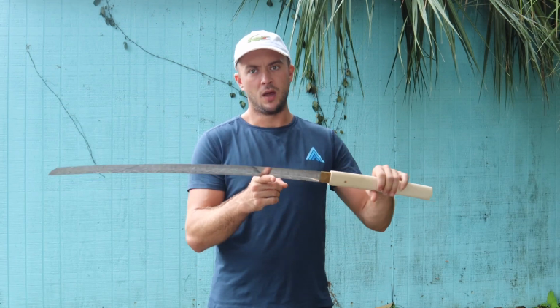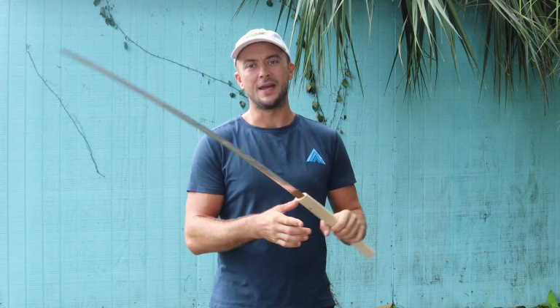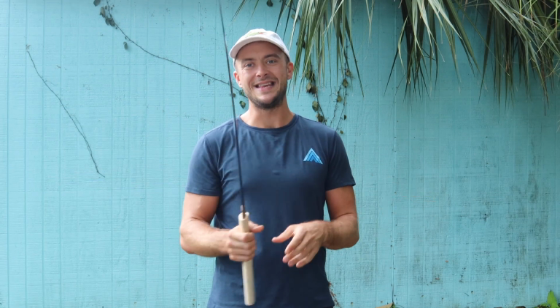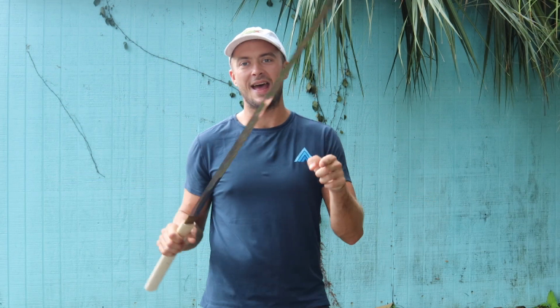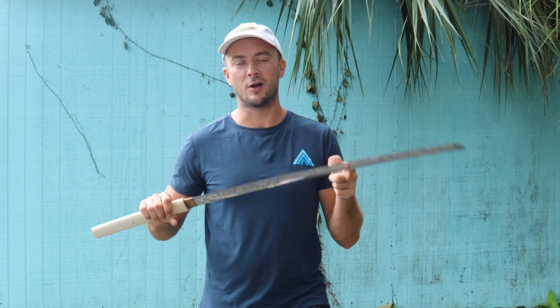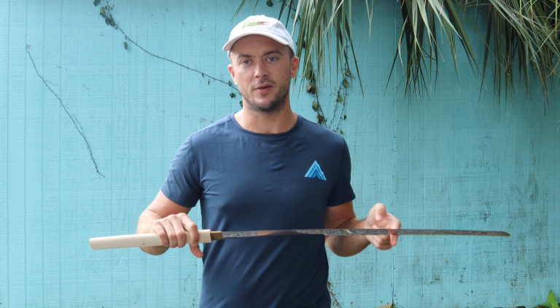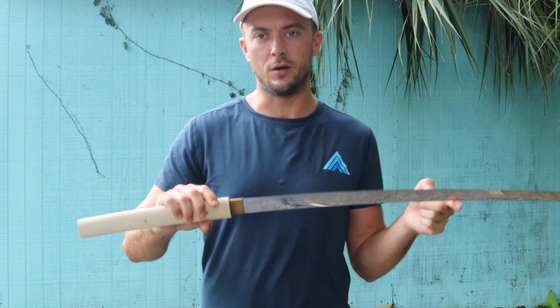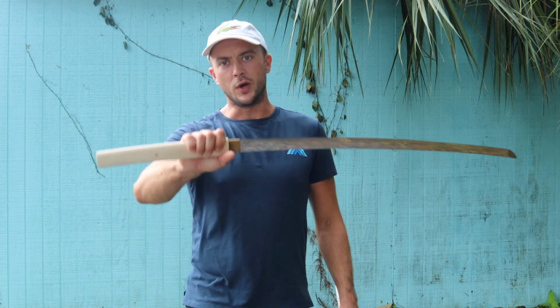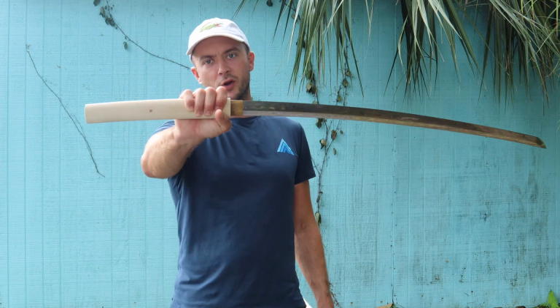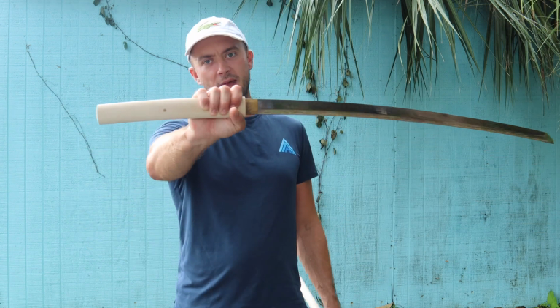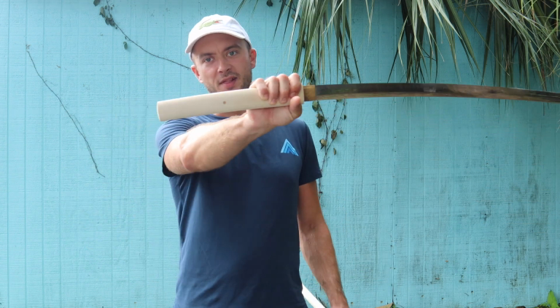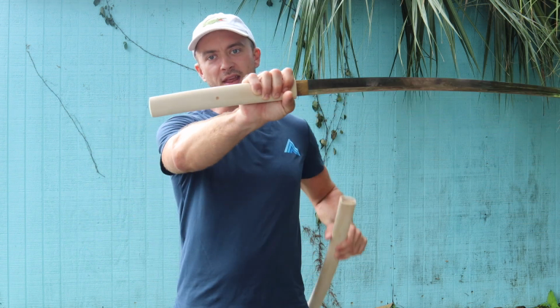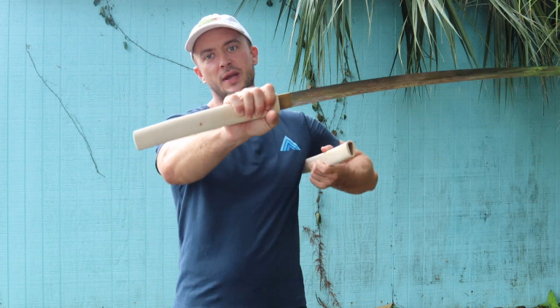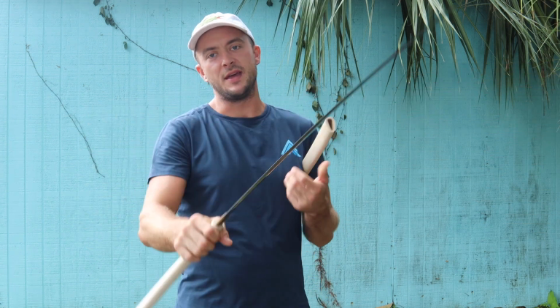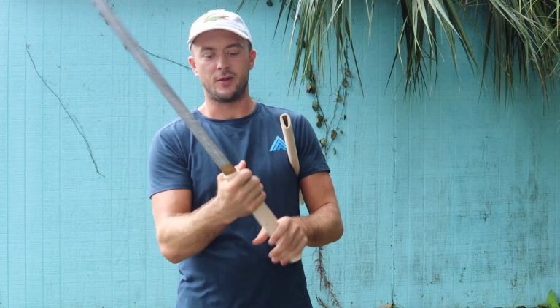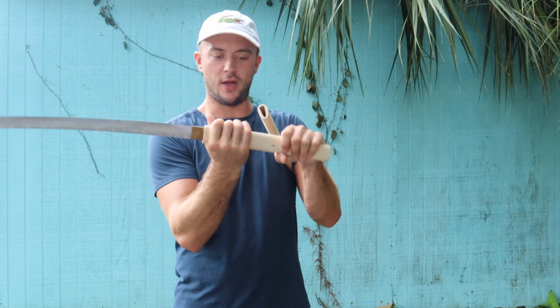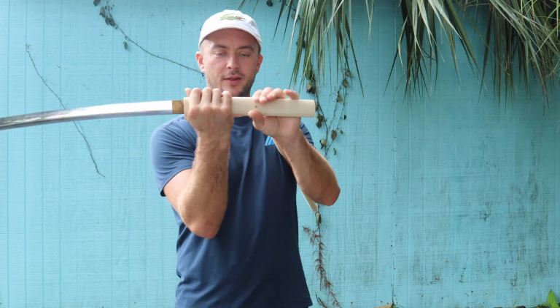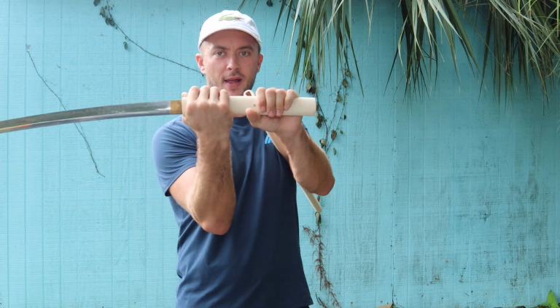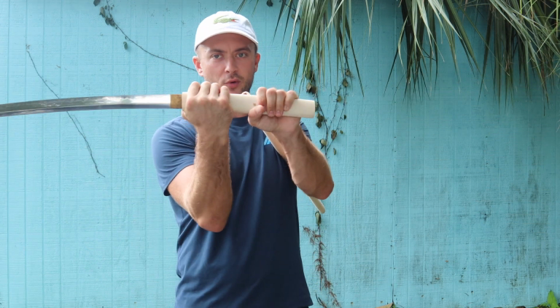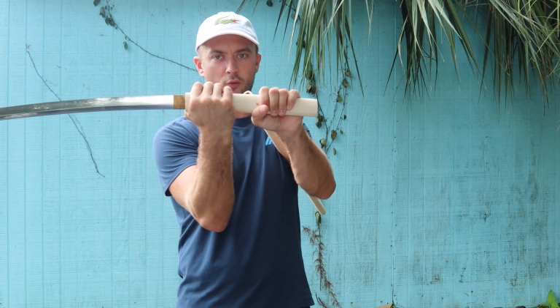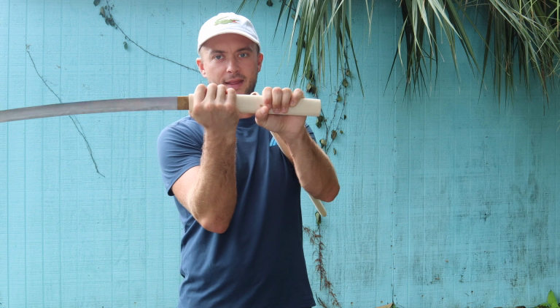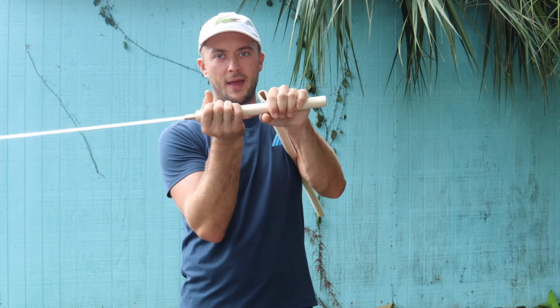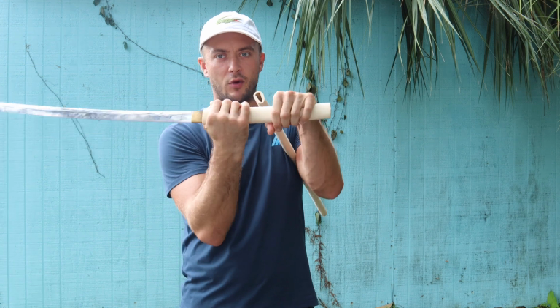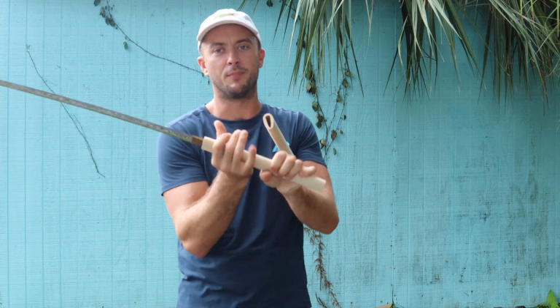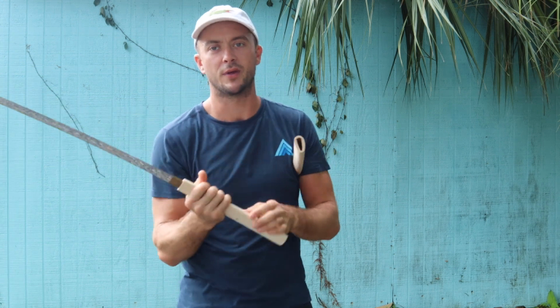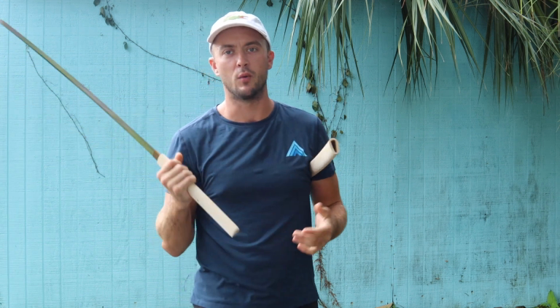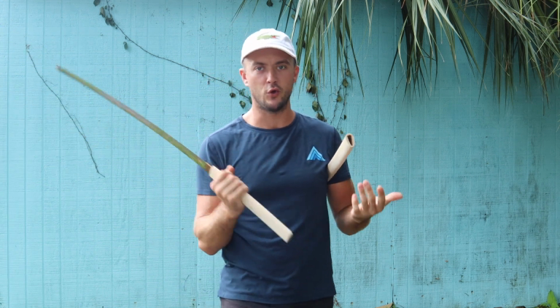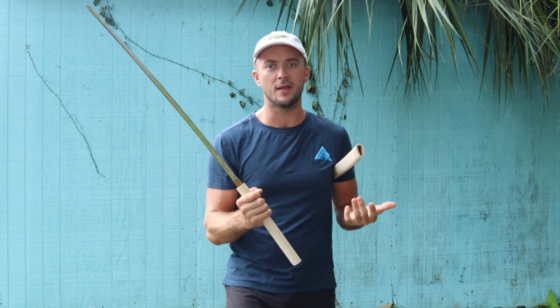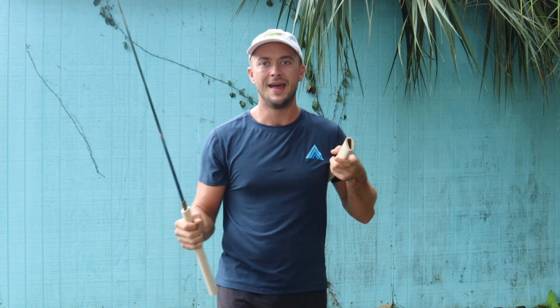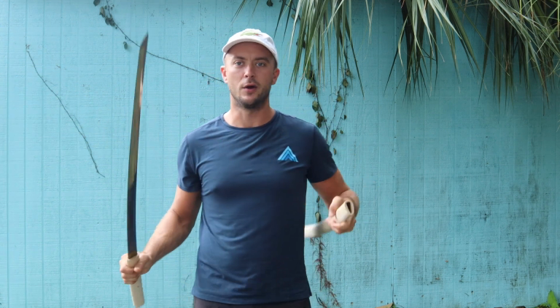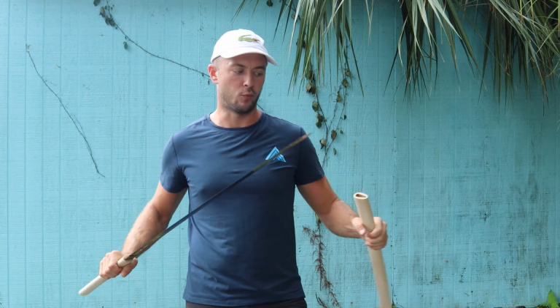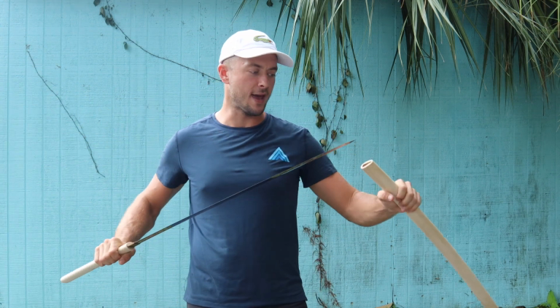We're looking at T10 high-carbon steel. We also have a grip length of 11 and three-eighths inches, which has plenty of room for a double-handed grip. I play with cutting with two hands and also with one hand.